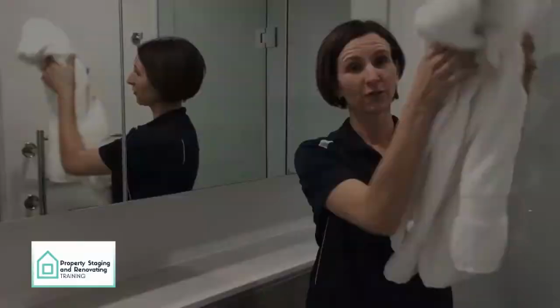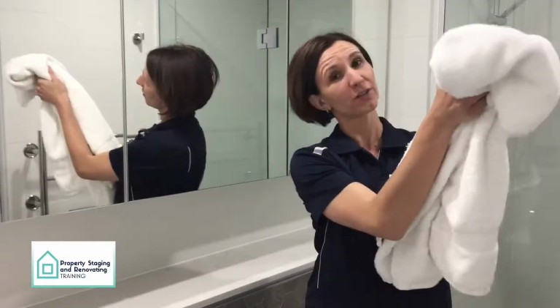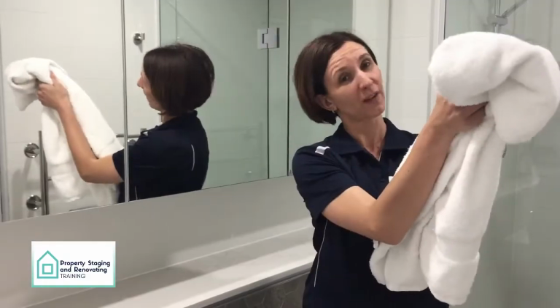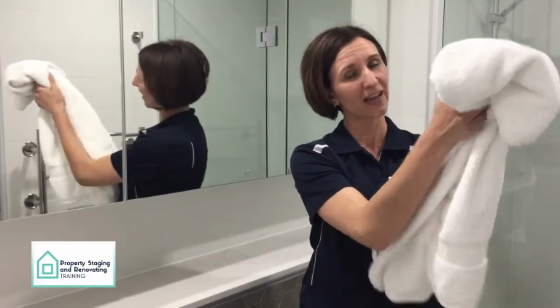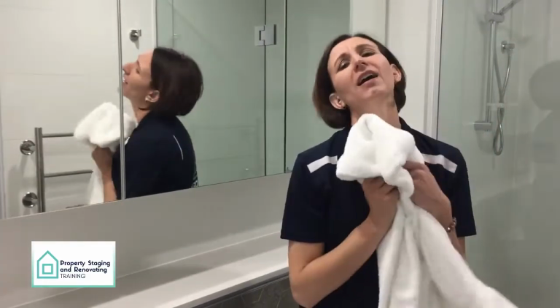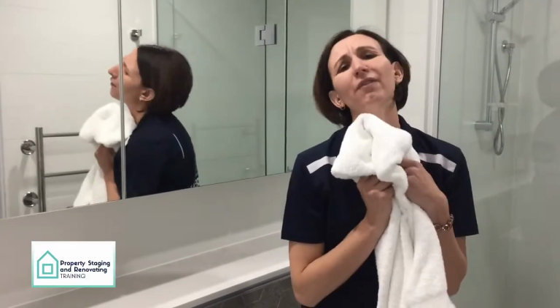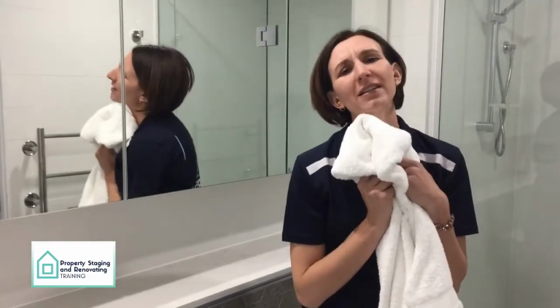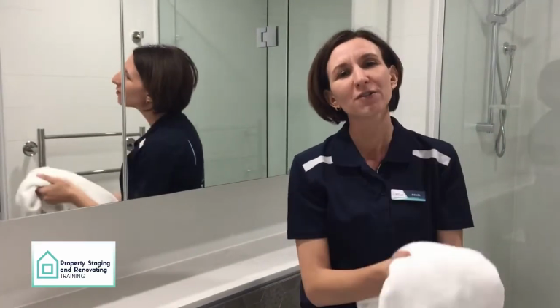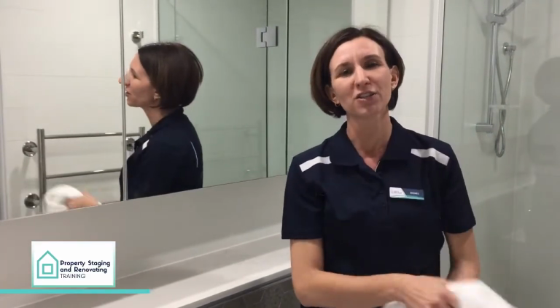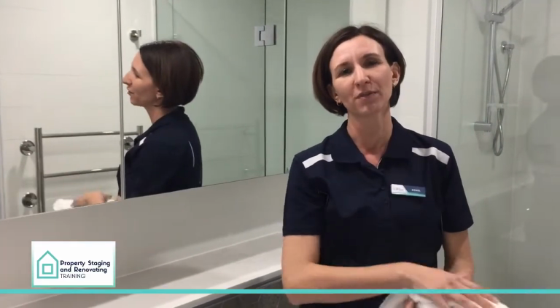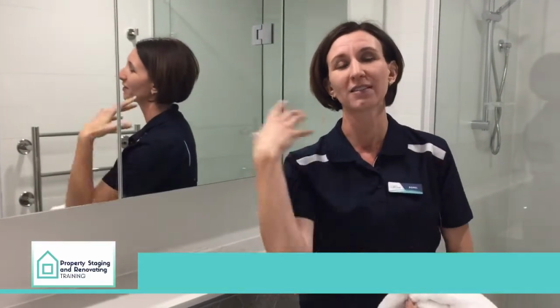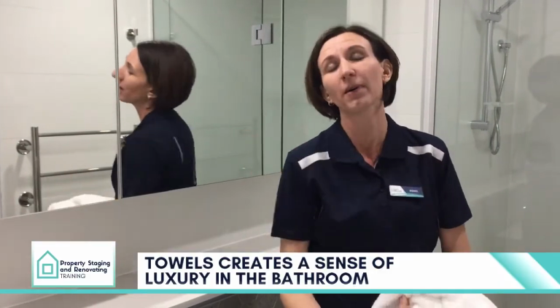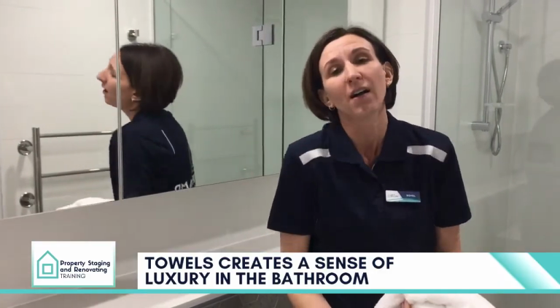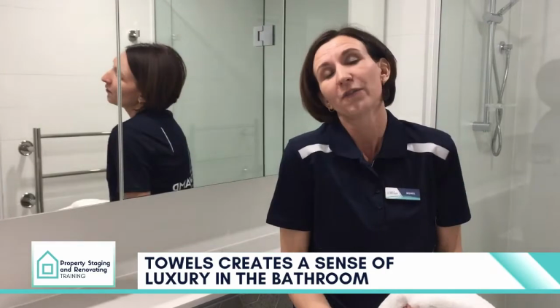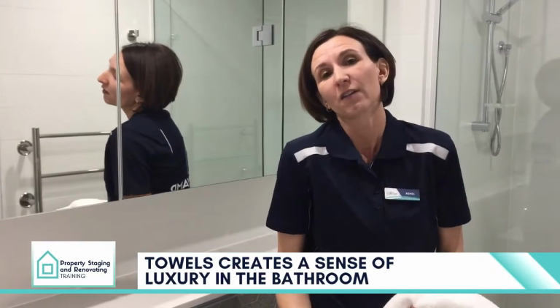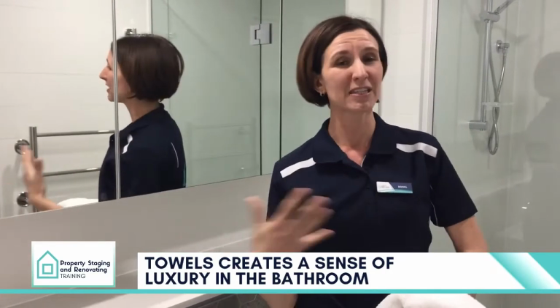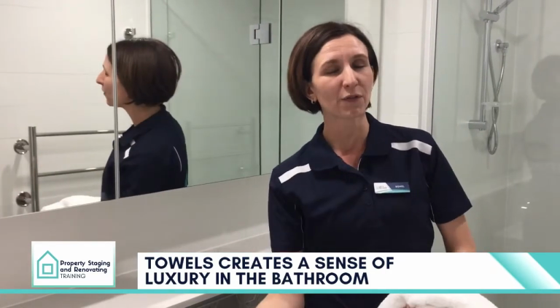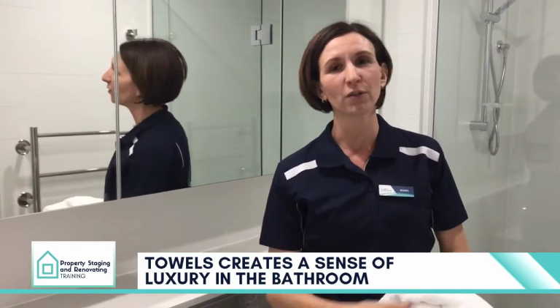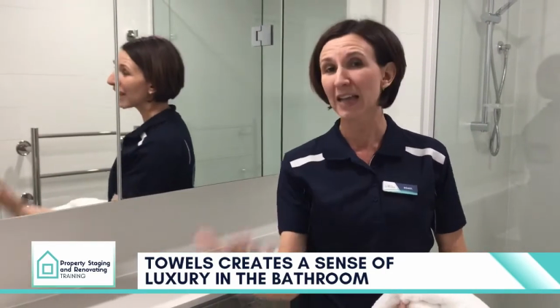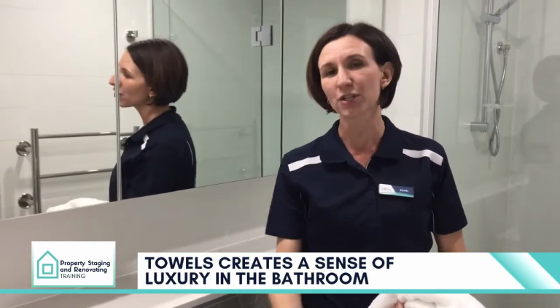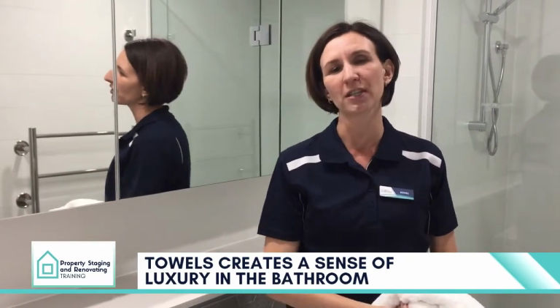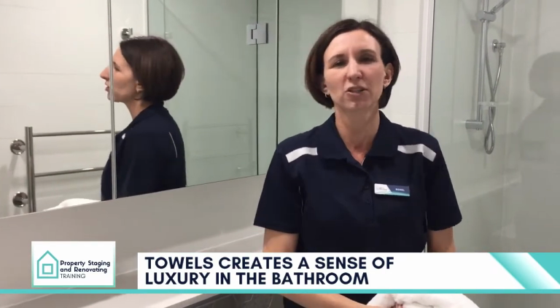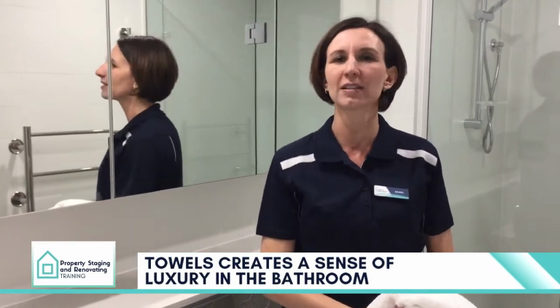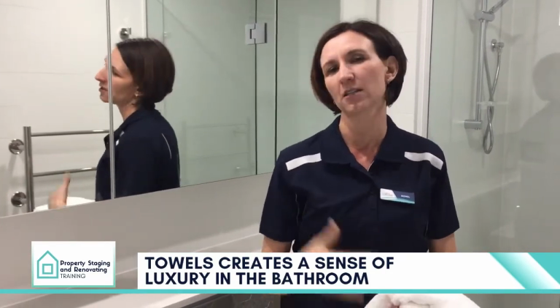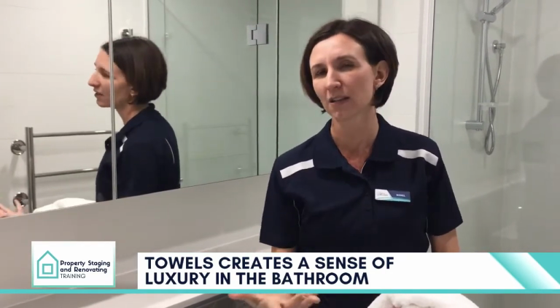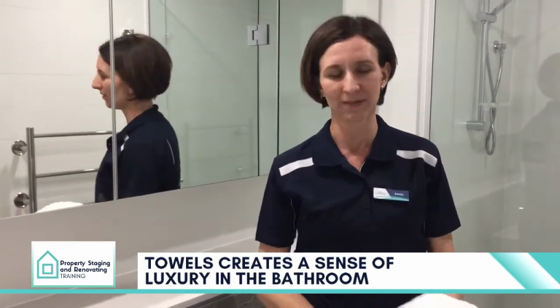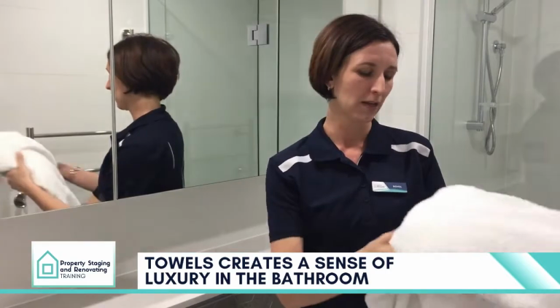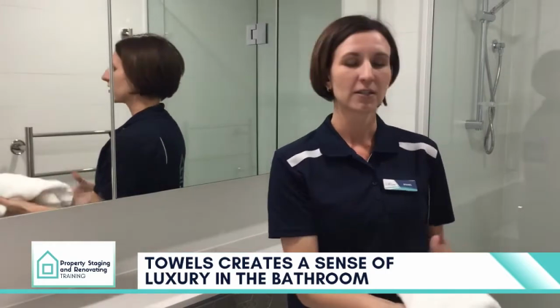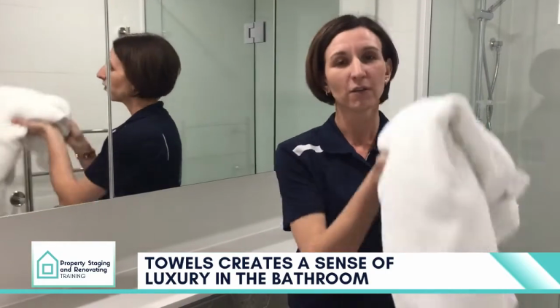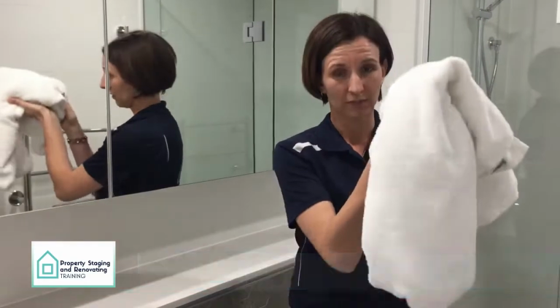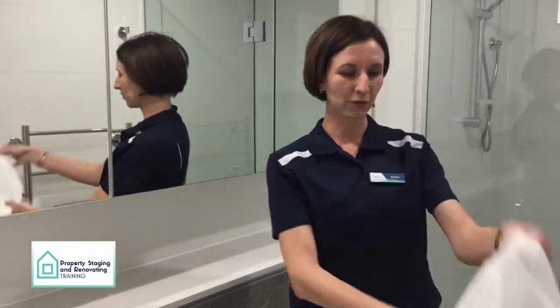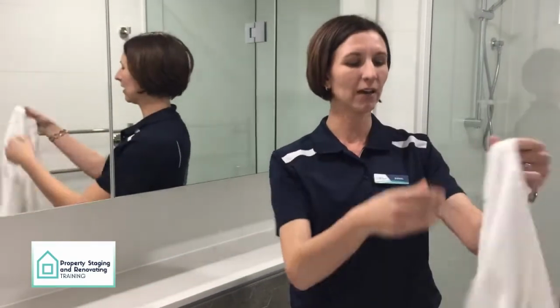So you've got your nice fluffy towels. I love white towels — they just reflect the spa feel, boutique feel; hotels use them. It just creates a sense of luxury. So you have your towels.